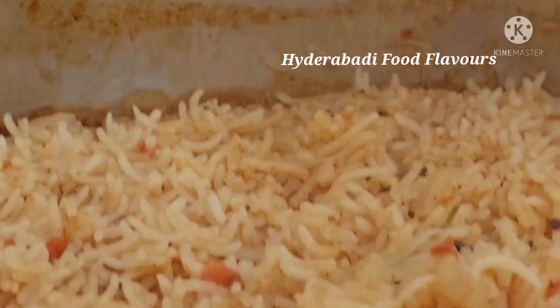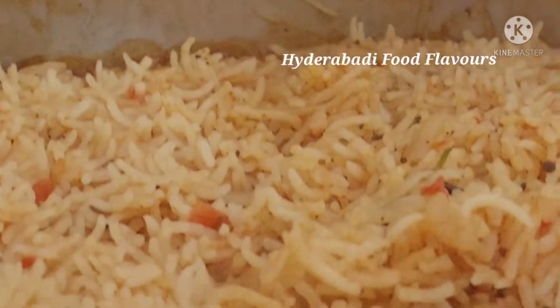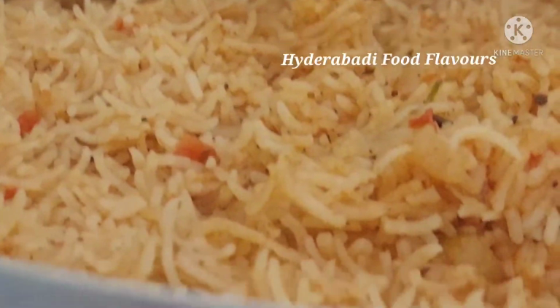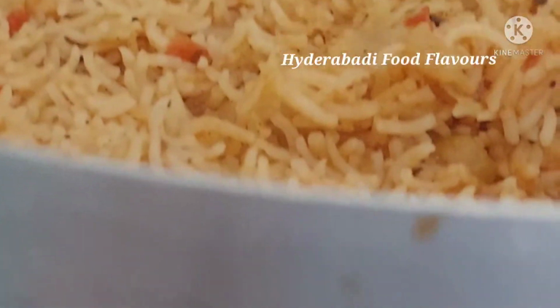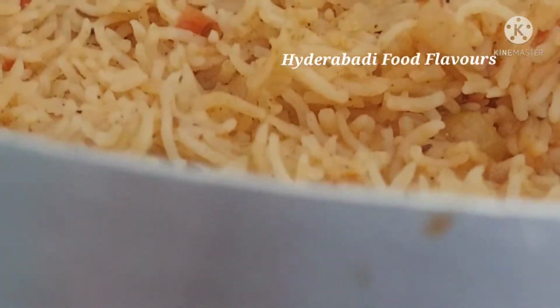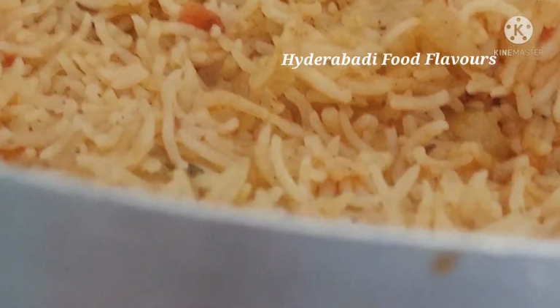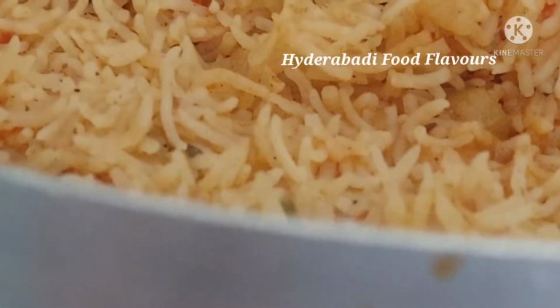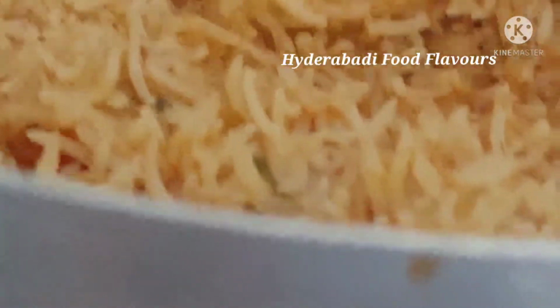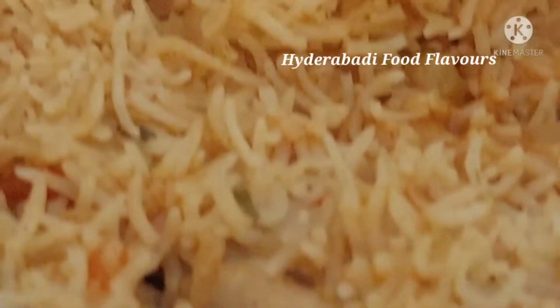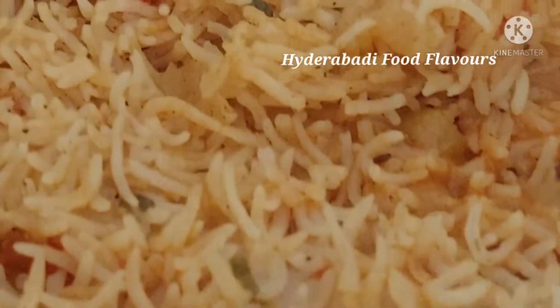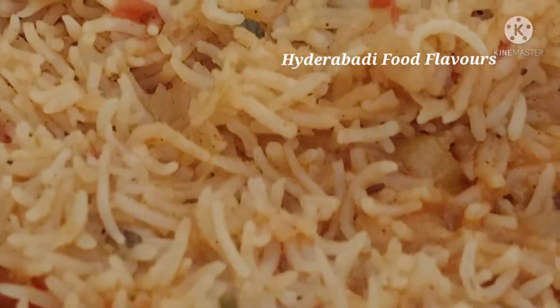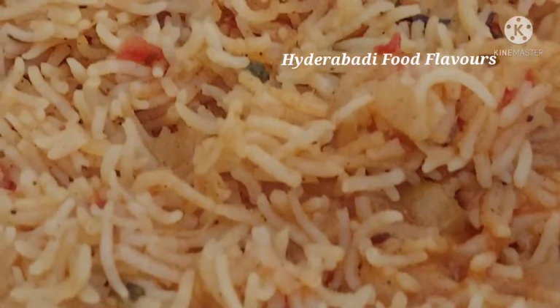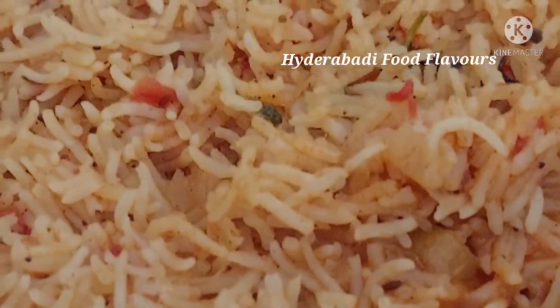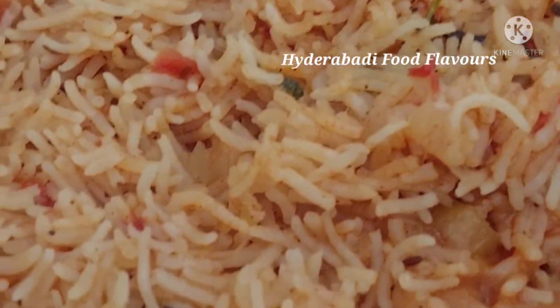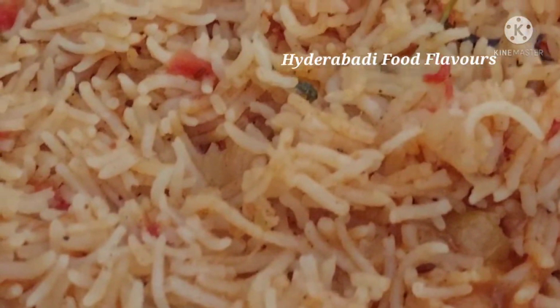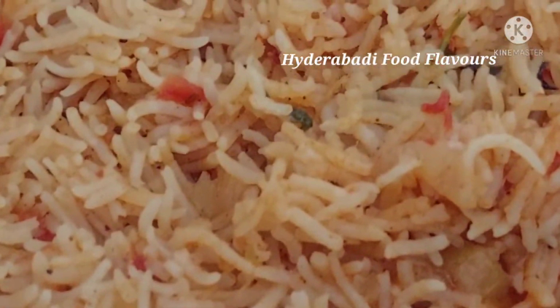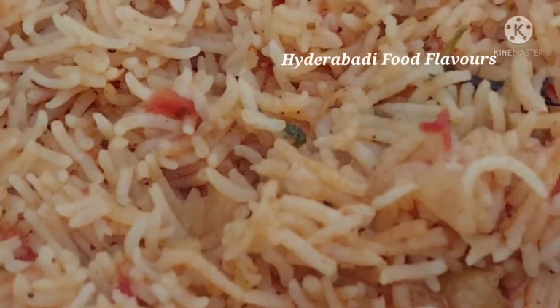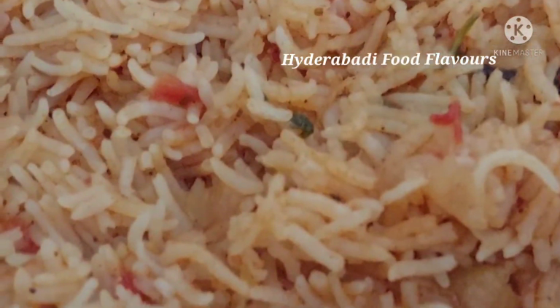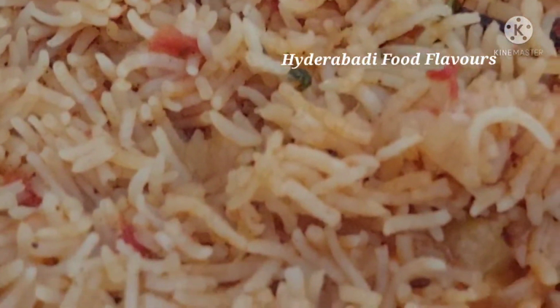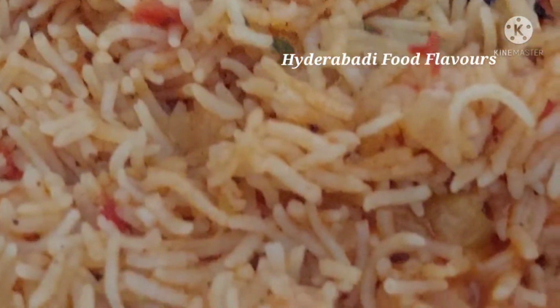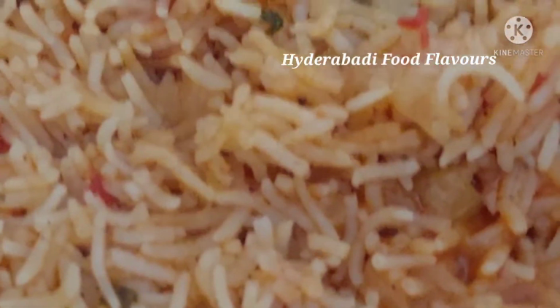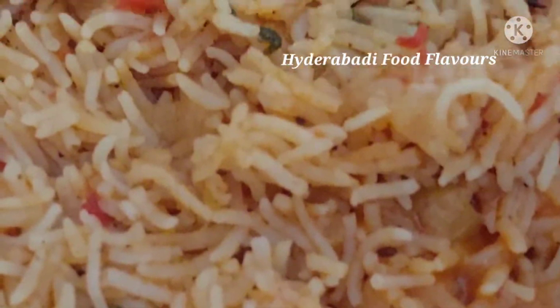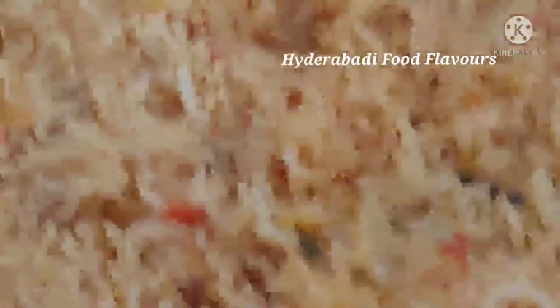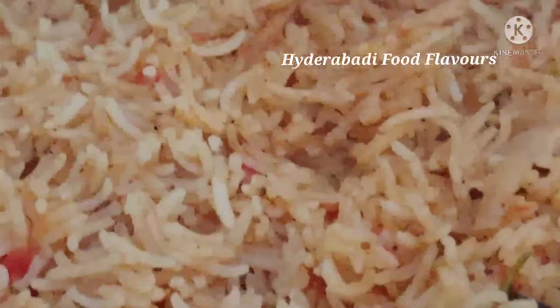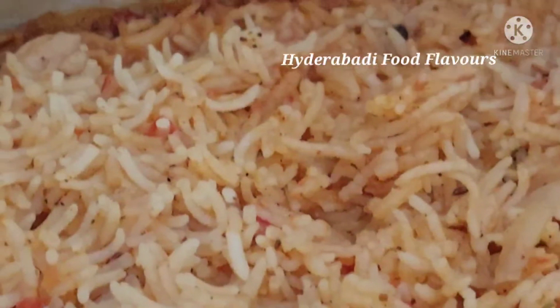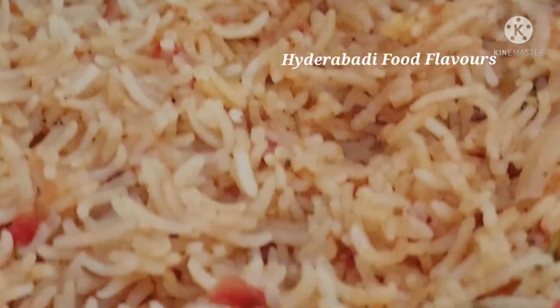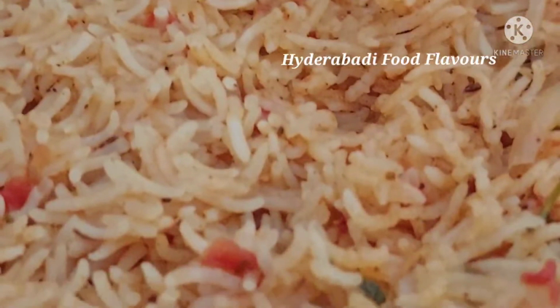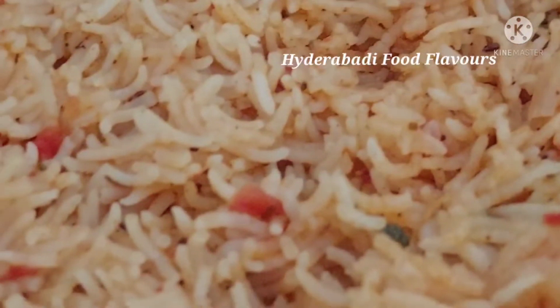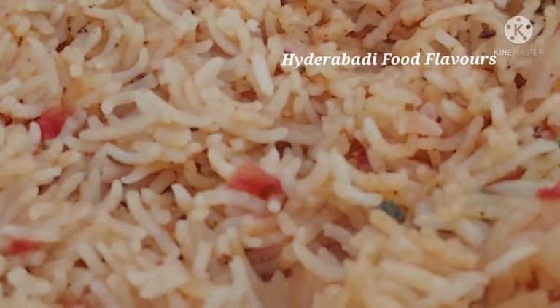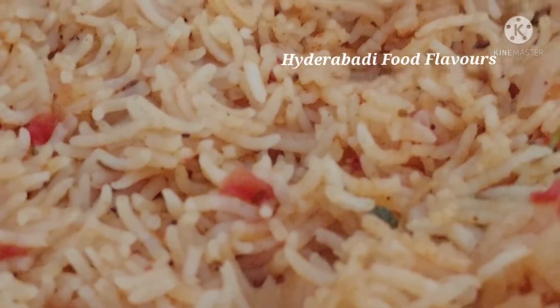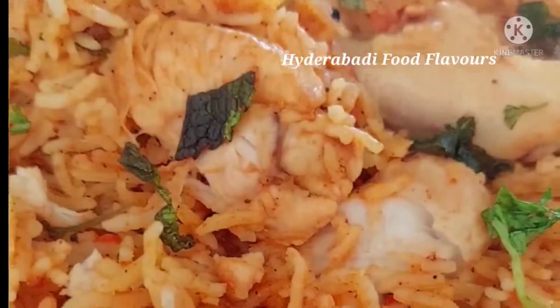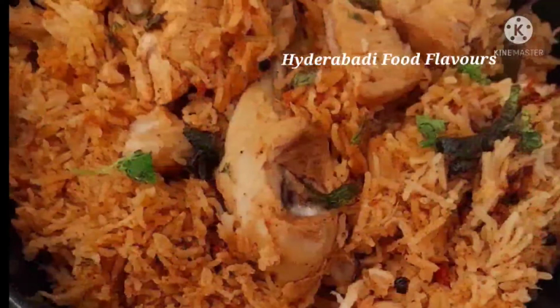If you like my recipe, please don't forget to like, share, and subscribe to my channel. Thanks for watching.